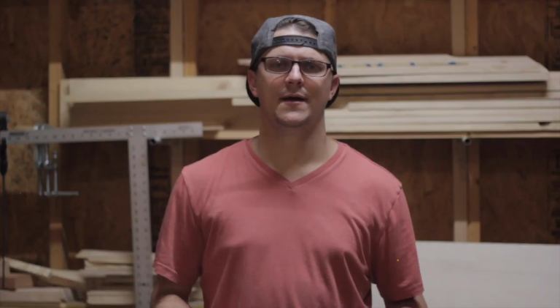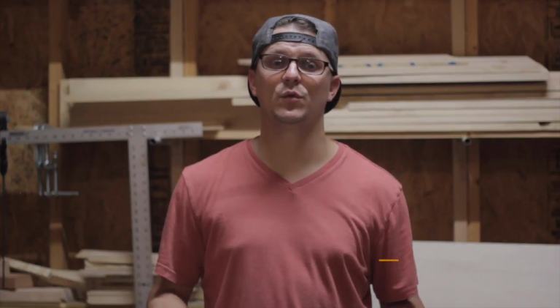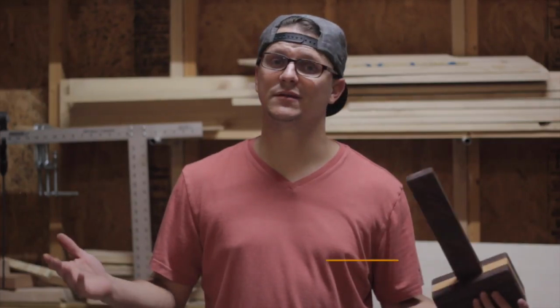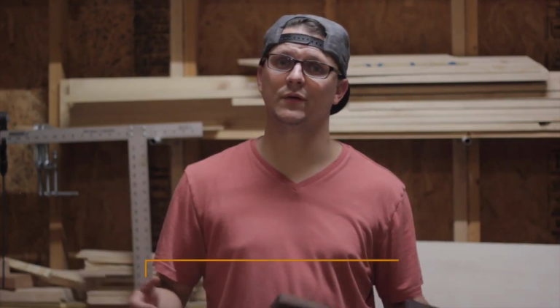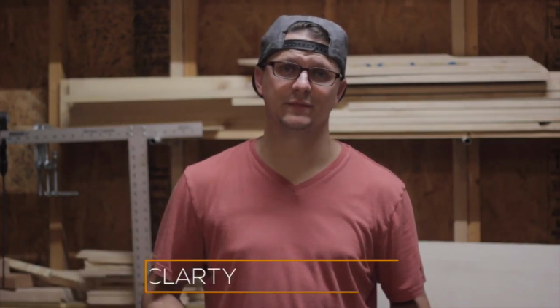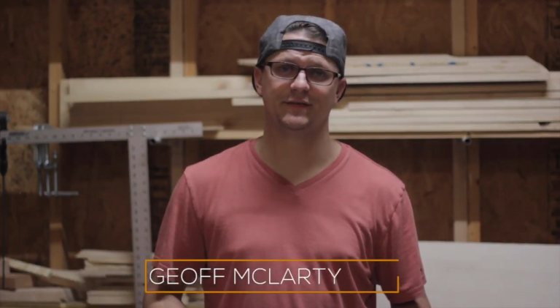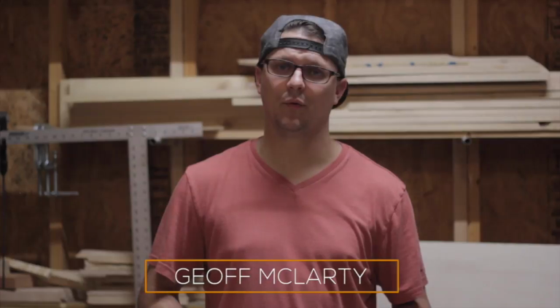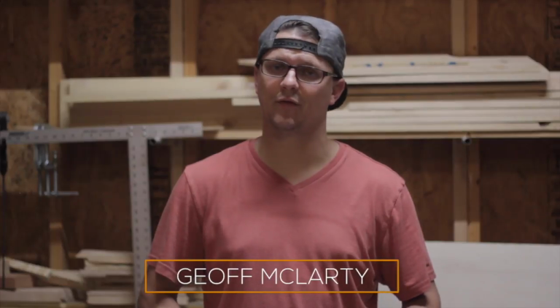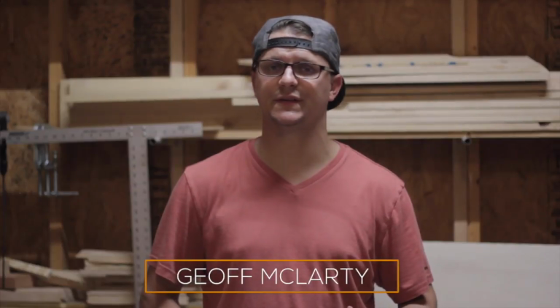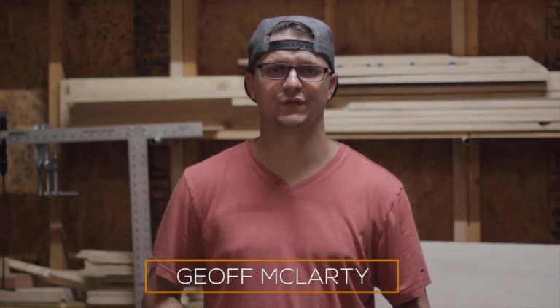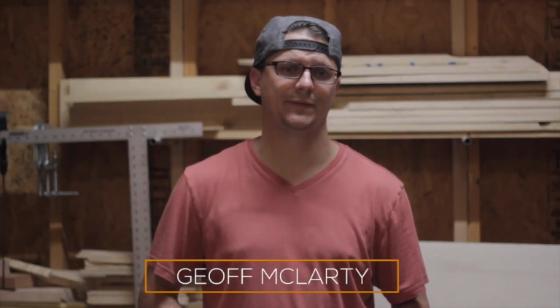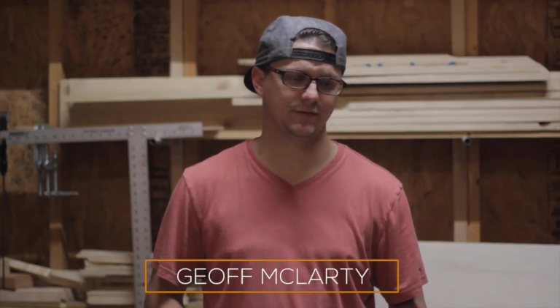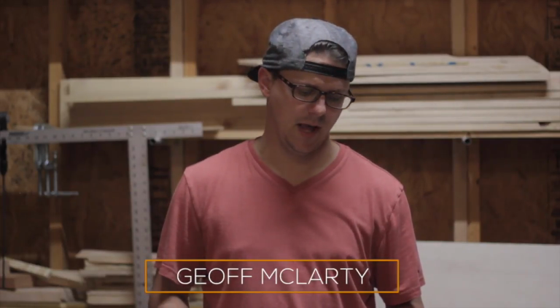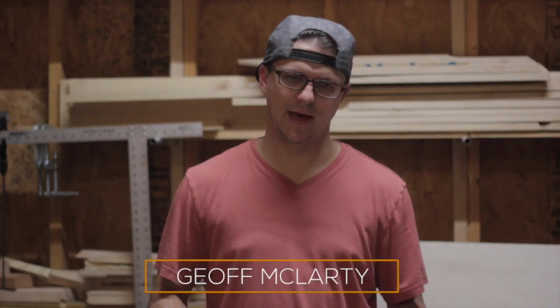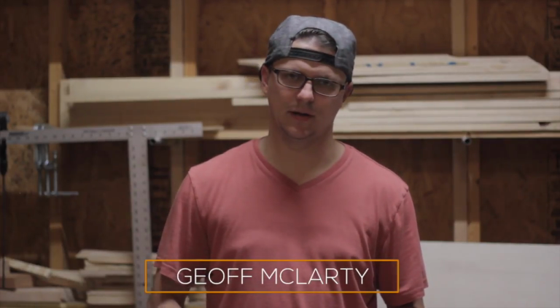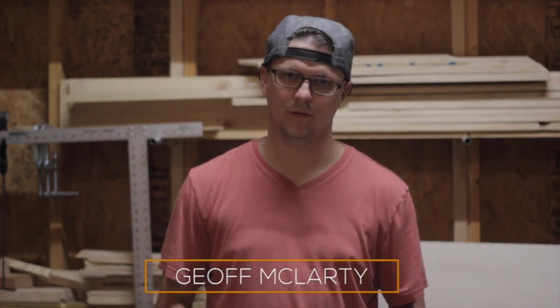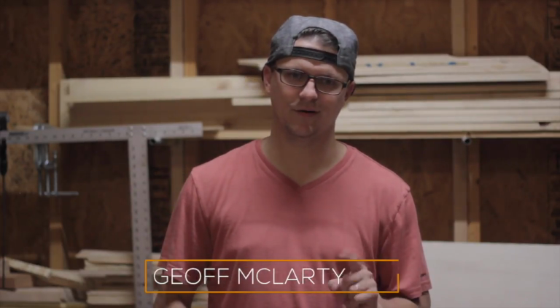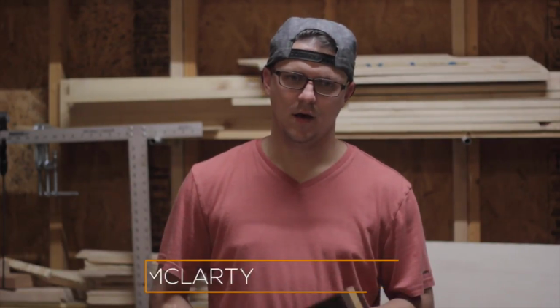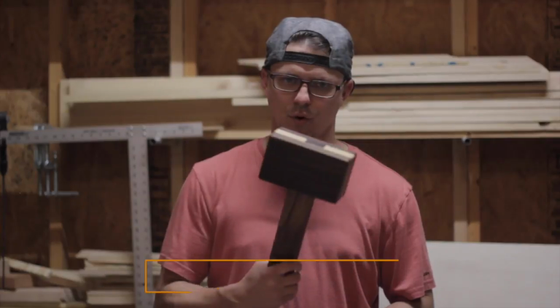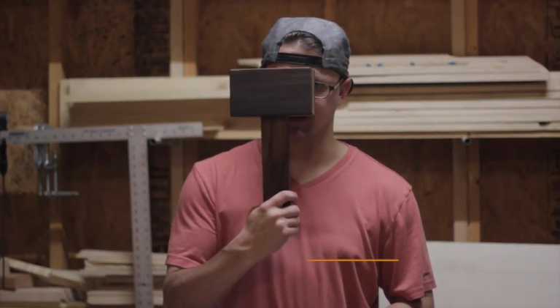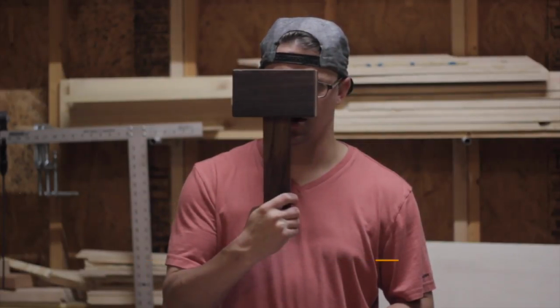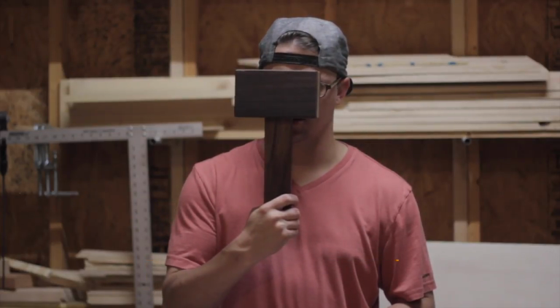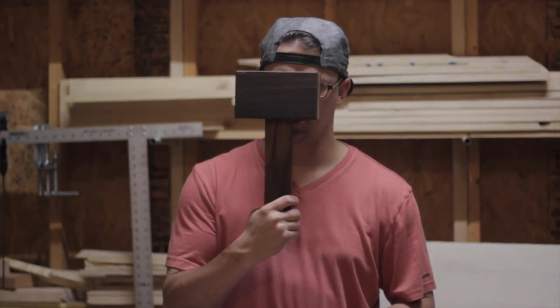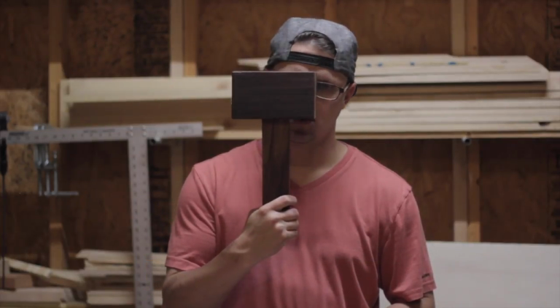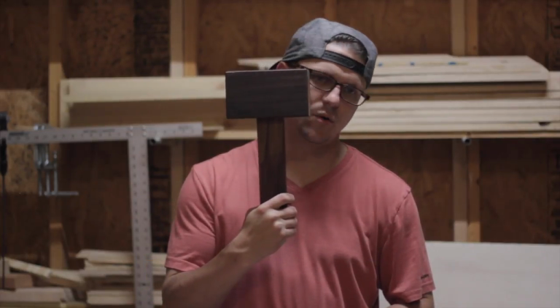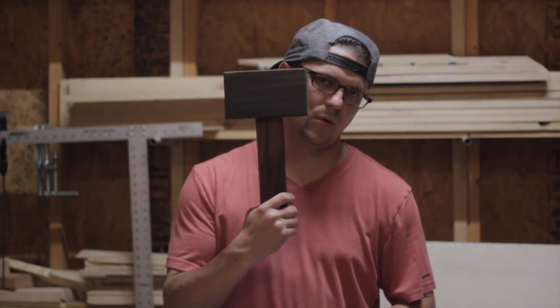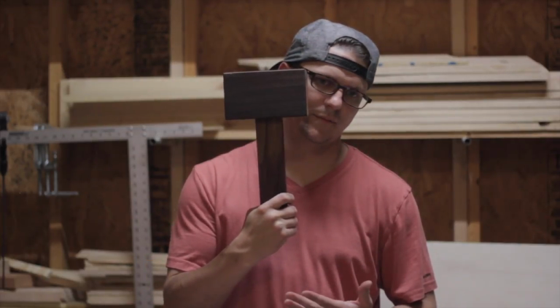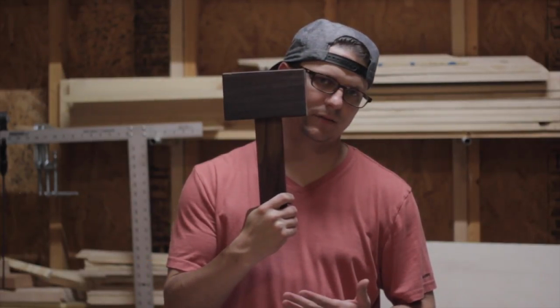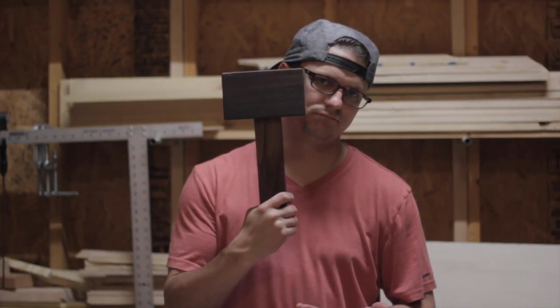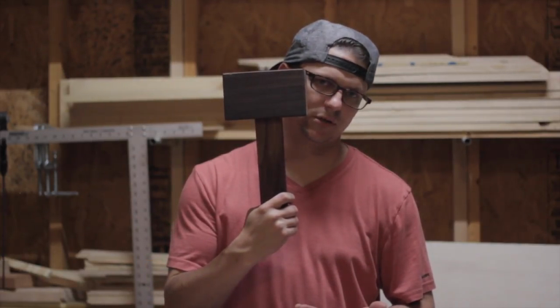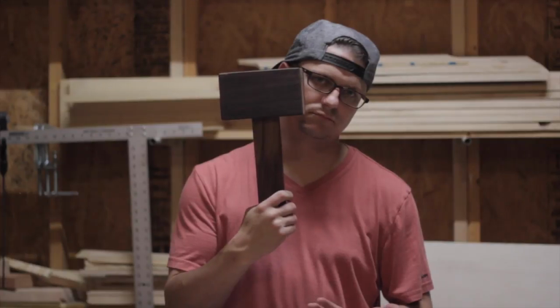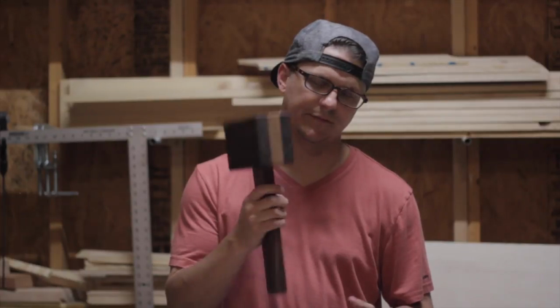Hey everybody, welcome to McLarty Woodworks. My name is Jeff and today we're going over a project that I just finished up a few hours ago — Thor's hammer, or a wooden mallet. Same difference.